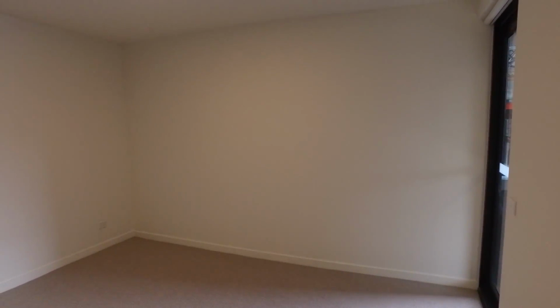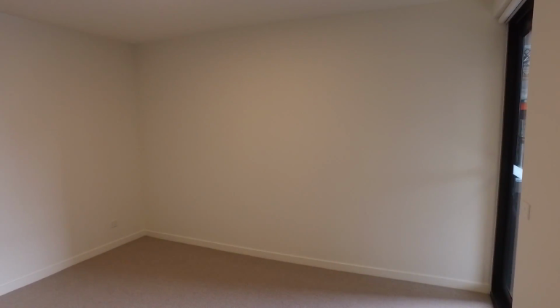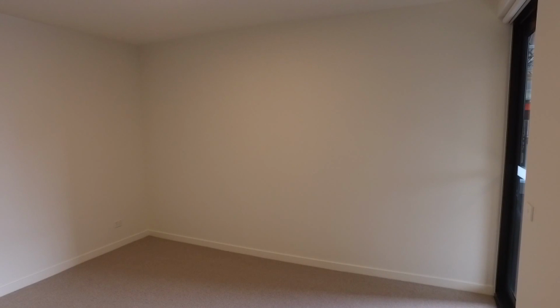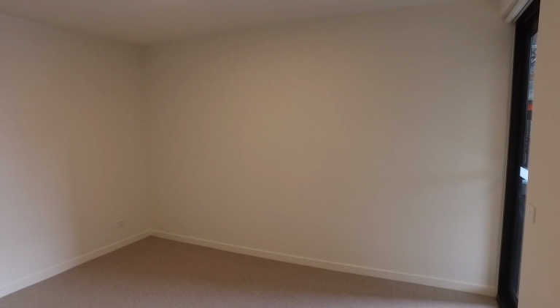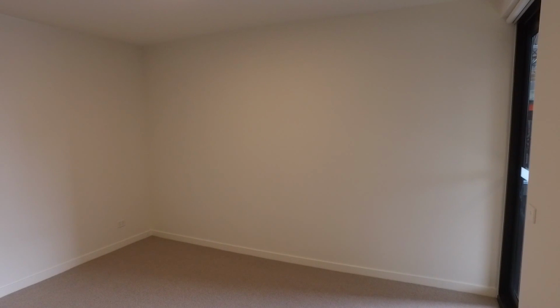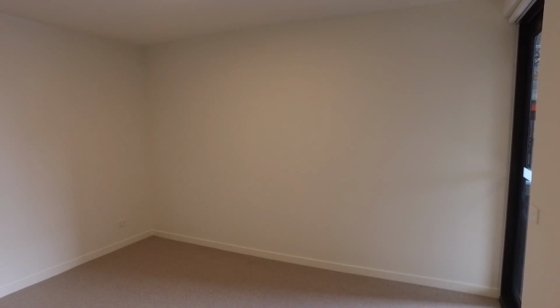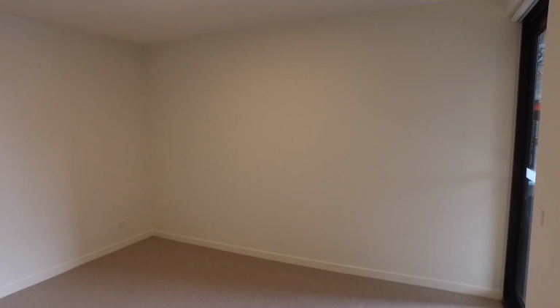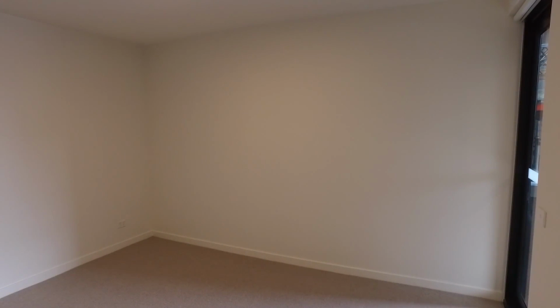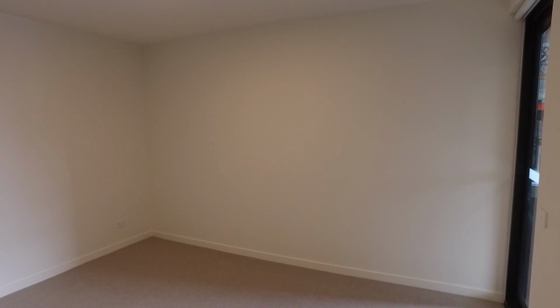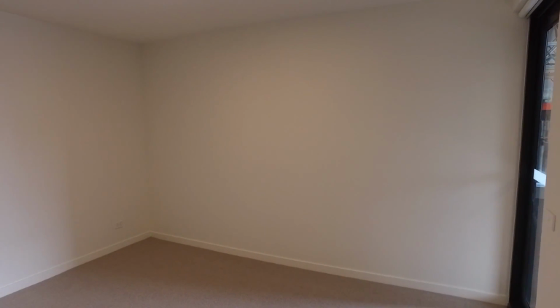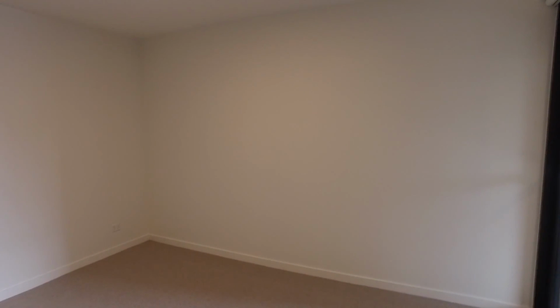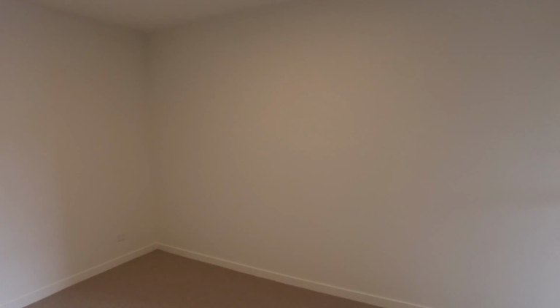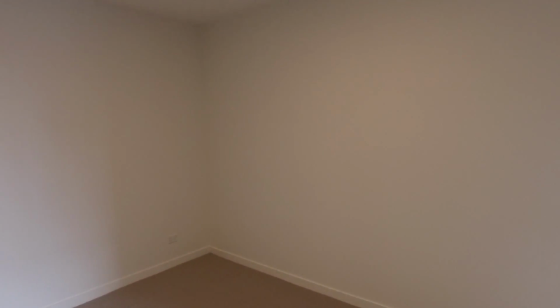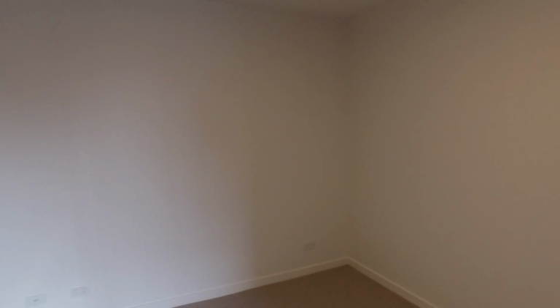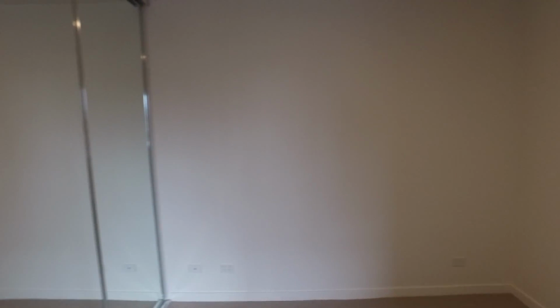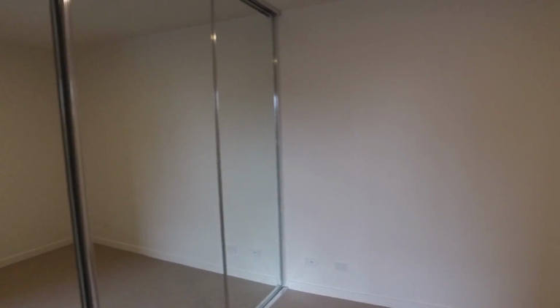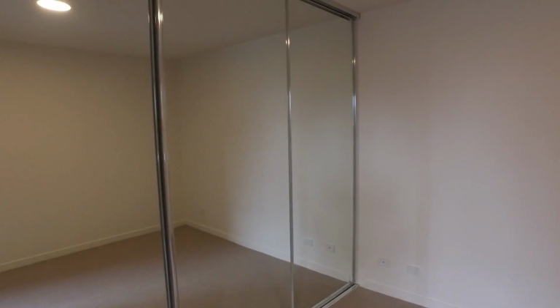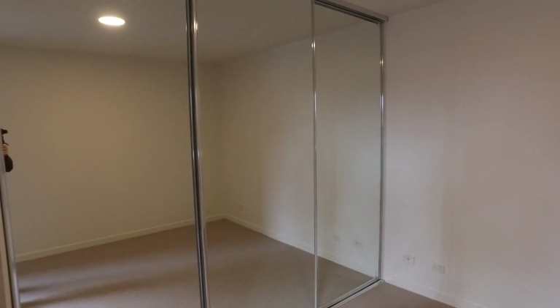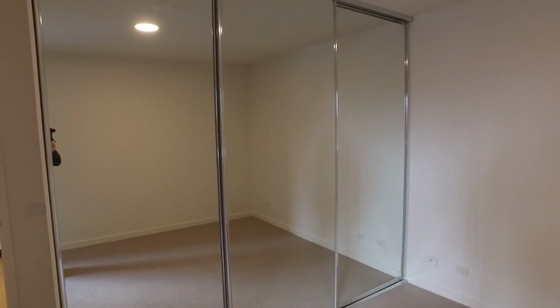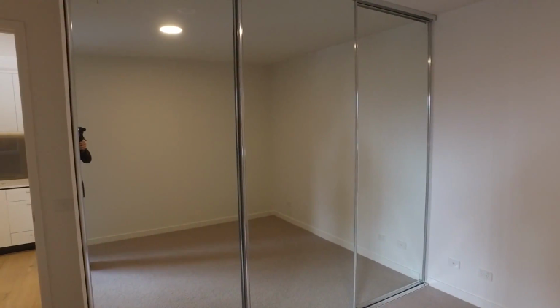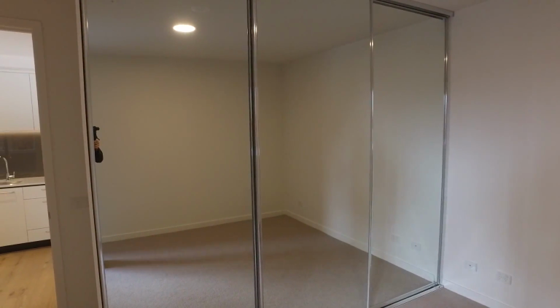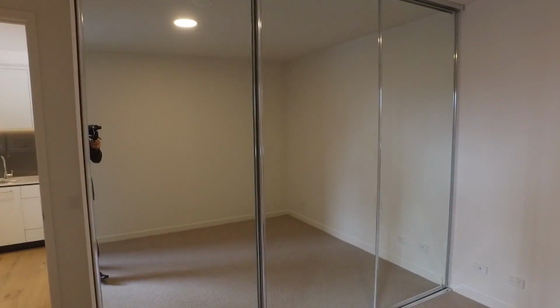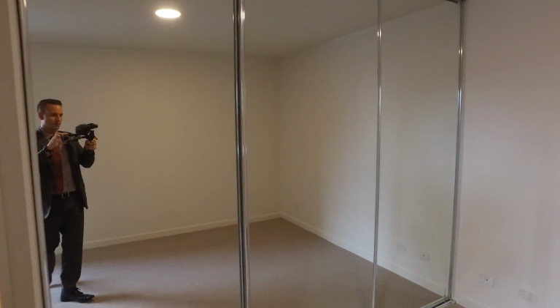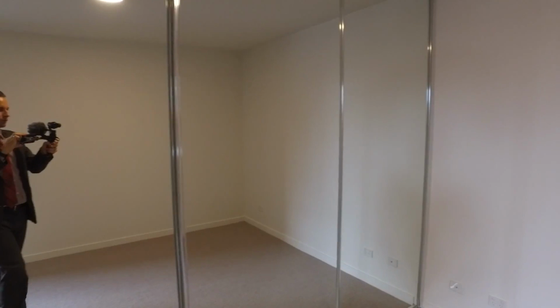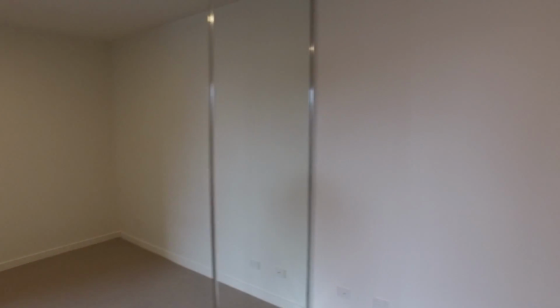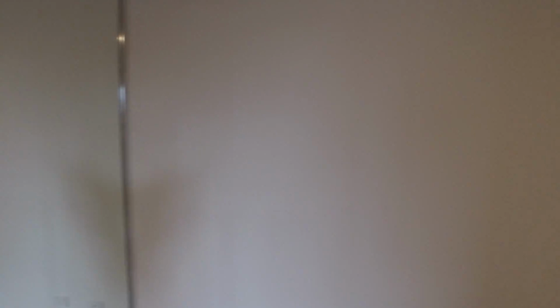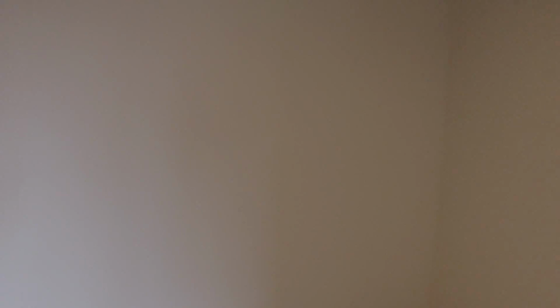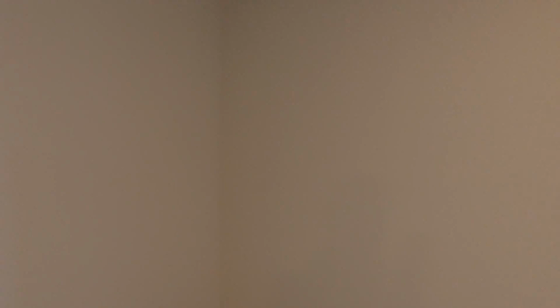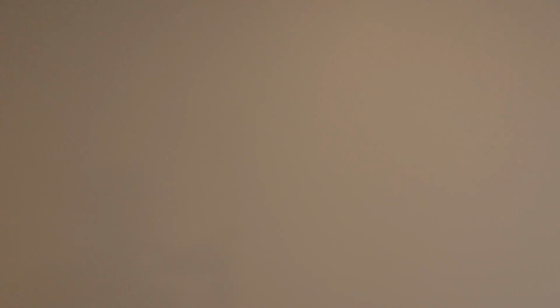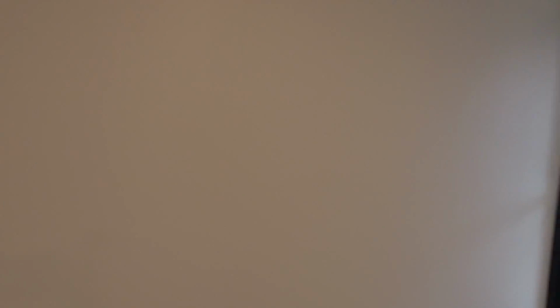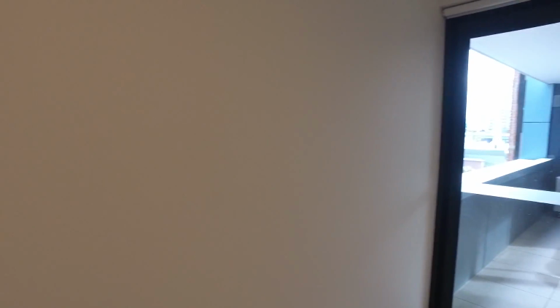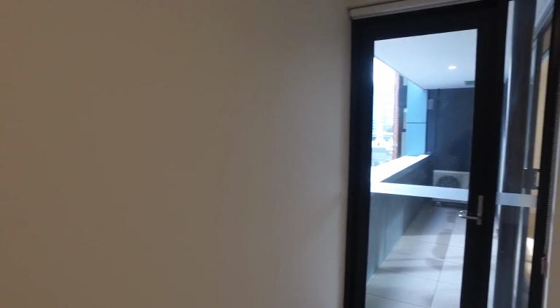We've got a pretty unusually large sized bedroom for a modern apartment, with plenty of room for a king-size bed and extra bedroom furniture. There are wall-to-wall mirrored wardrobes with built-in drawers on the inside as well.